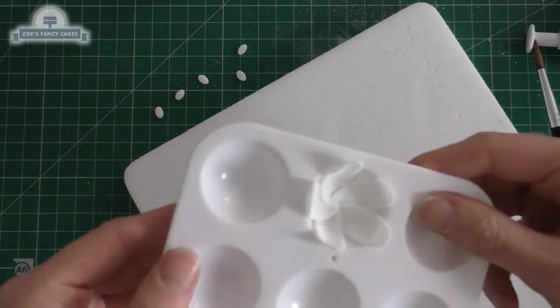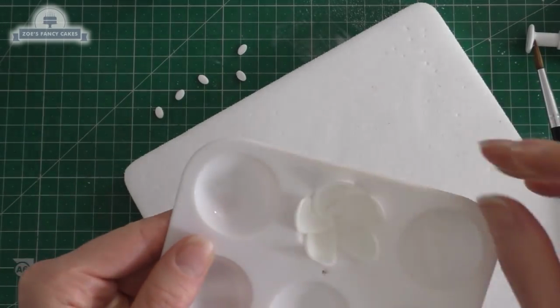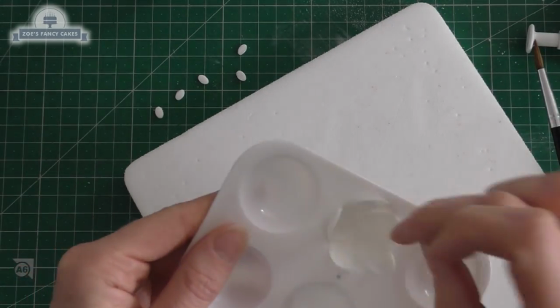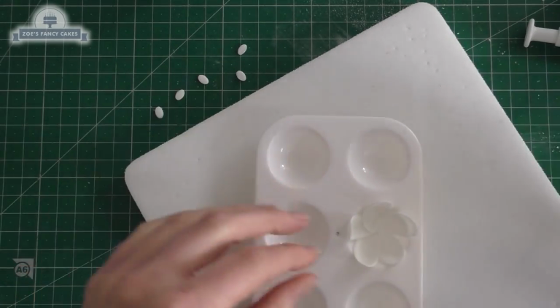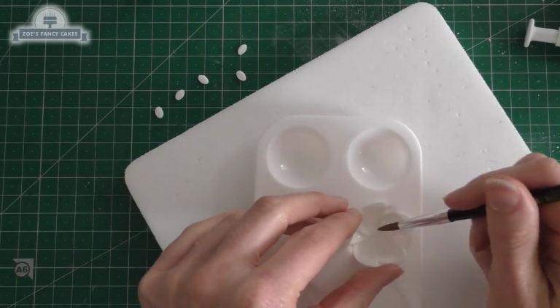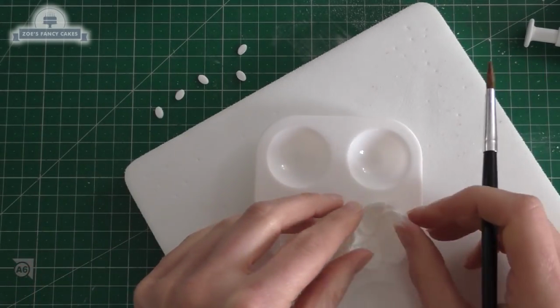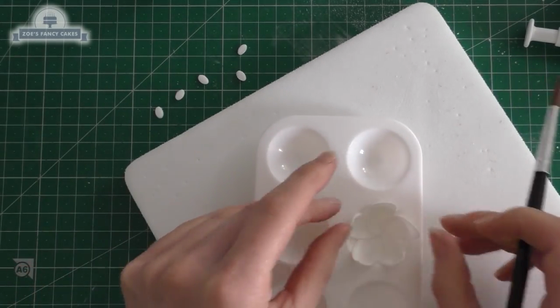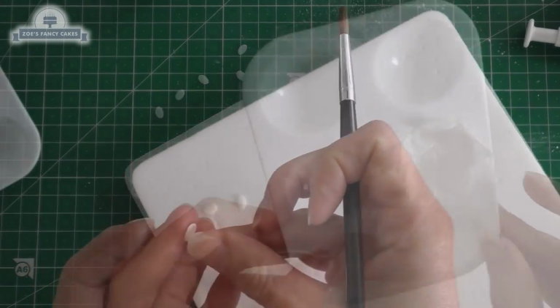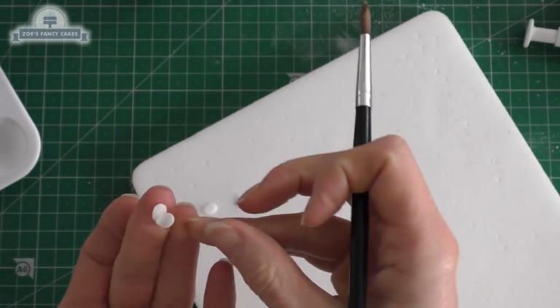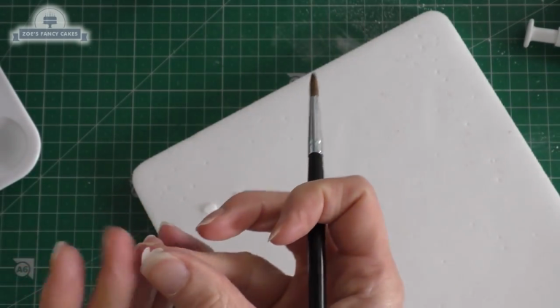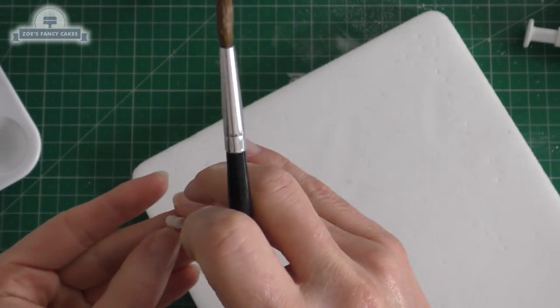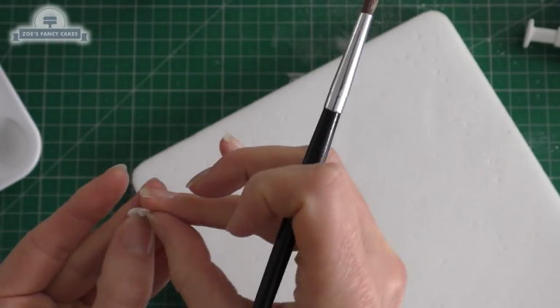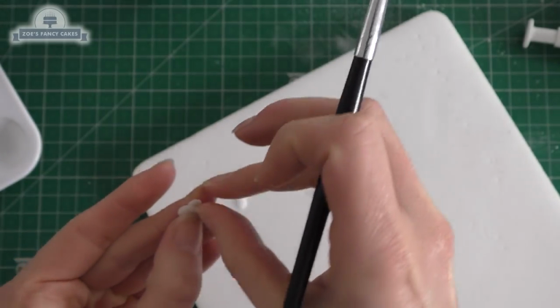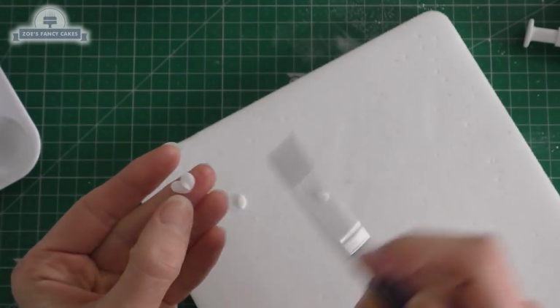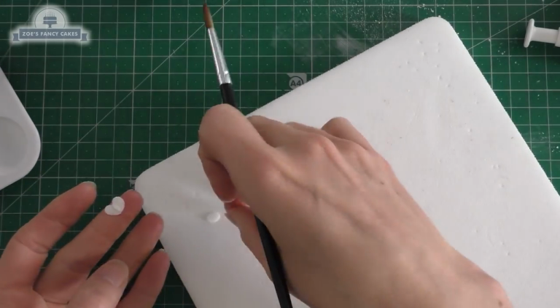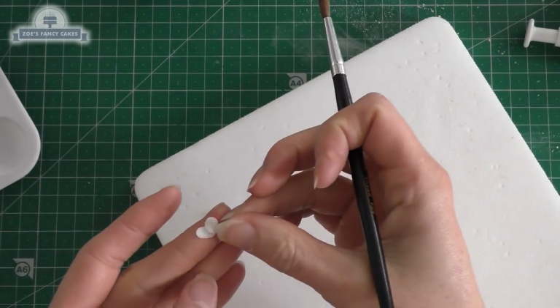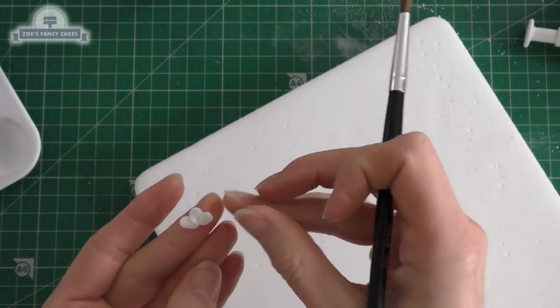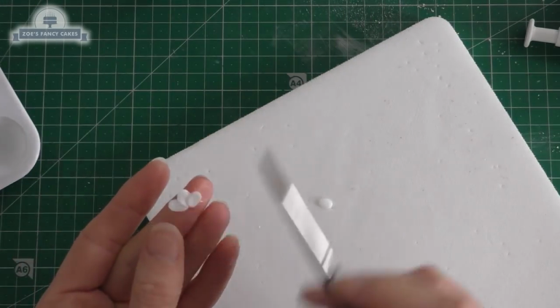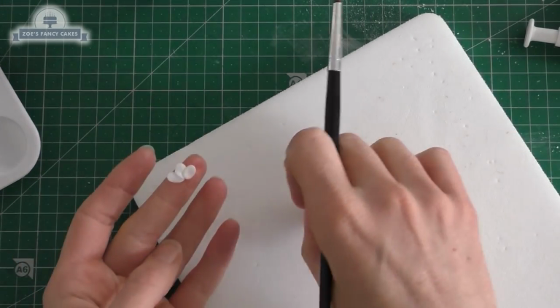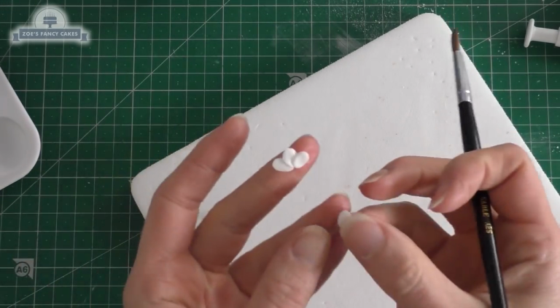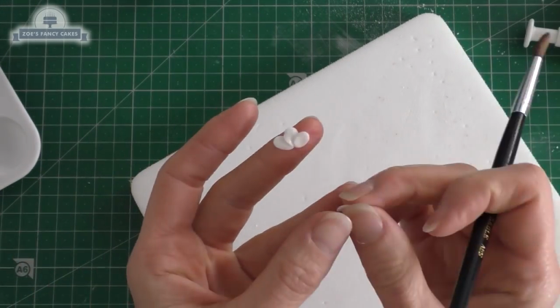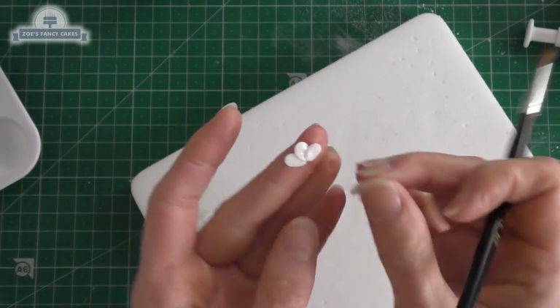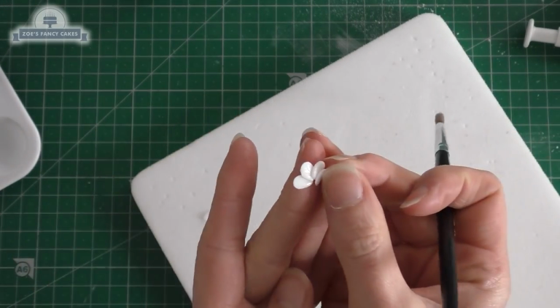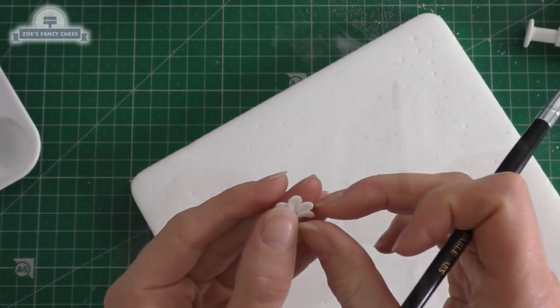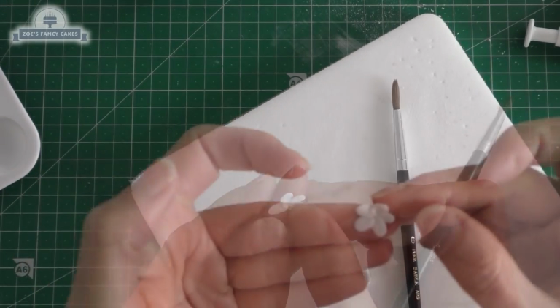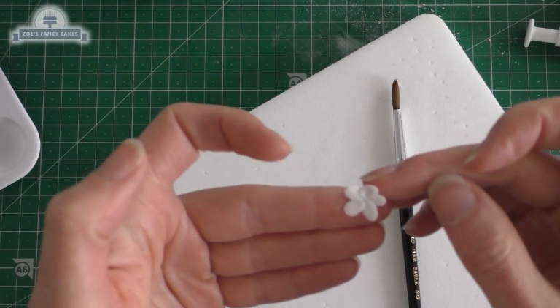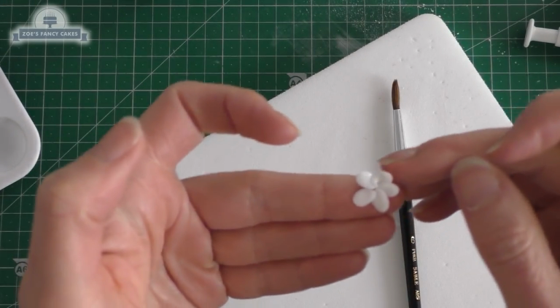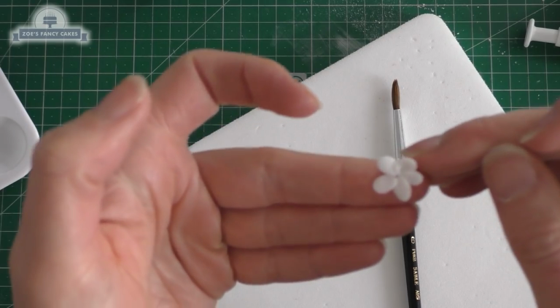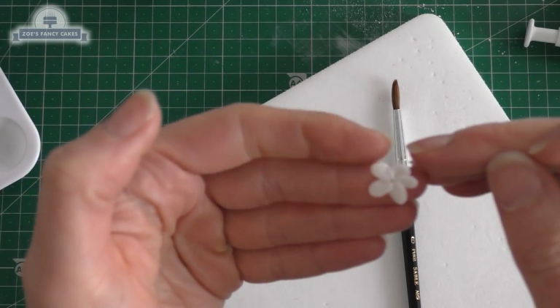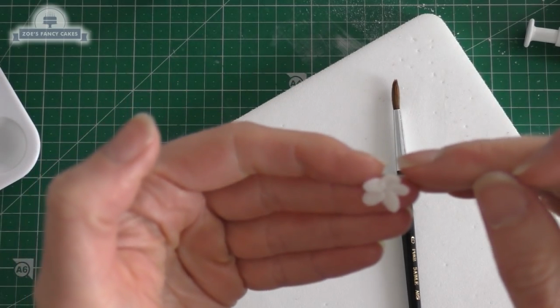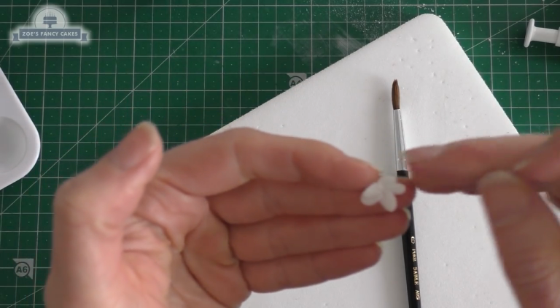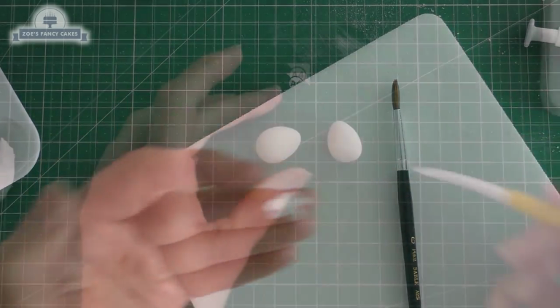I've just popped them into a little paint palette to dry — the paint palette cups them up nicely. You are going to need a really tiny one, which is what my tiny ovals are for, for little baby Moana's hair.